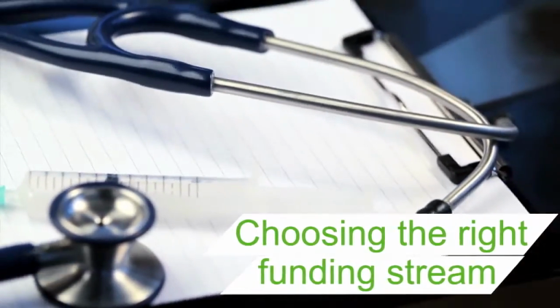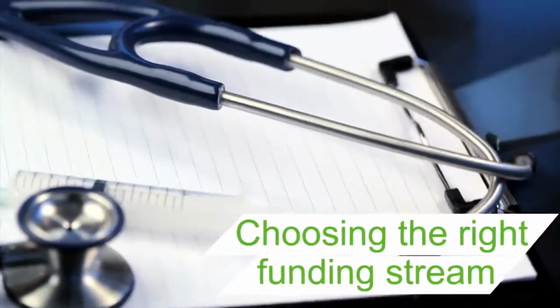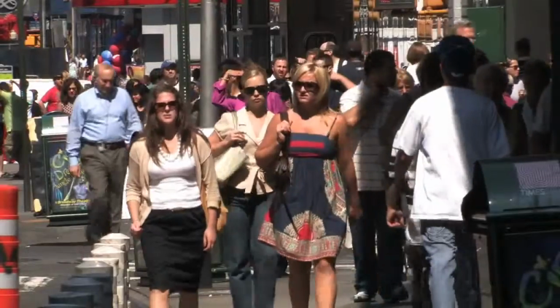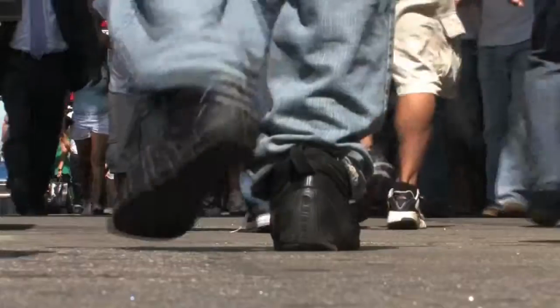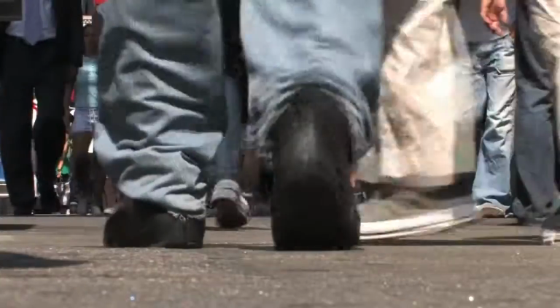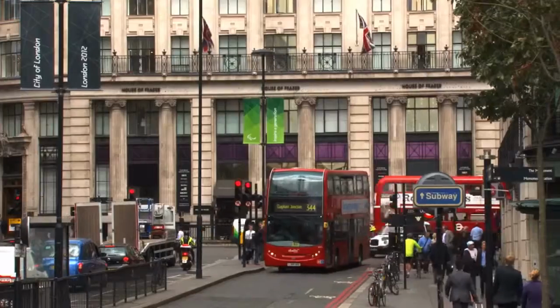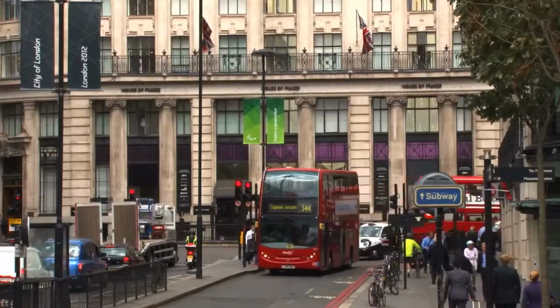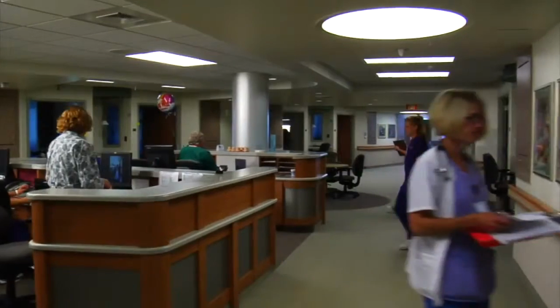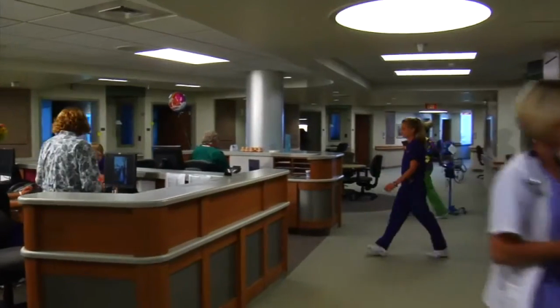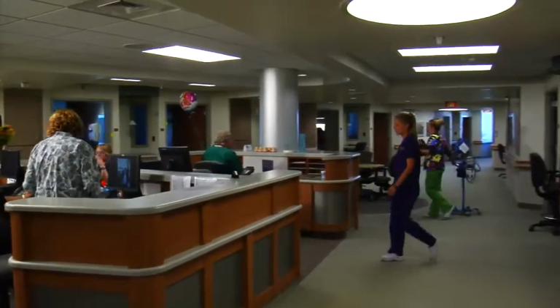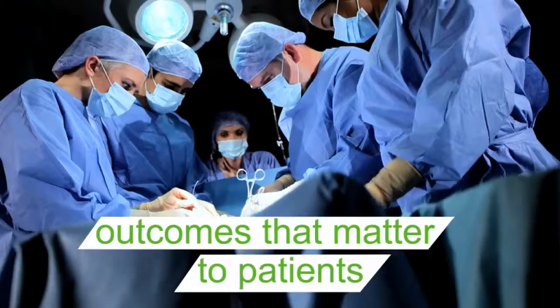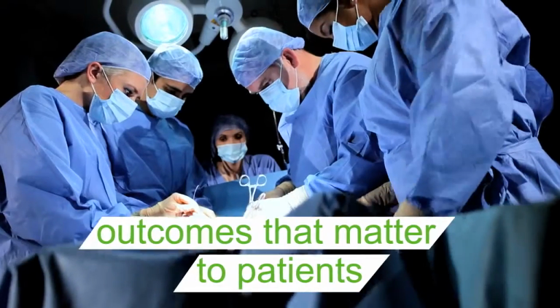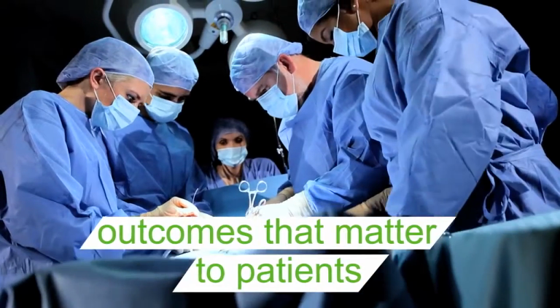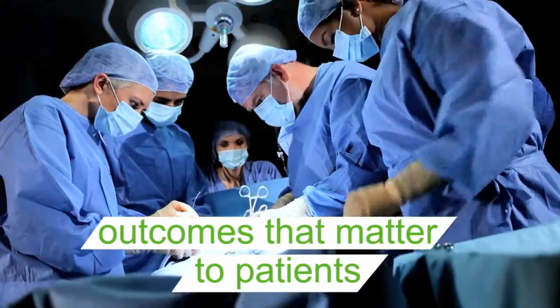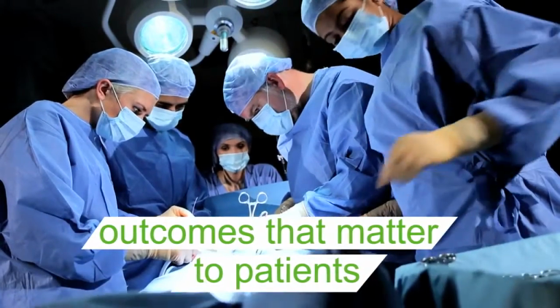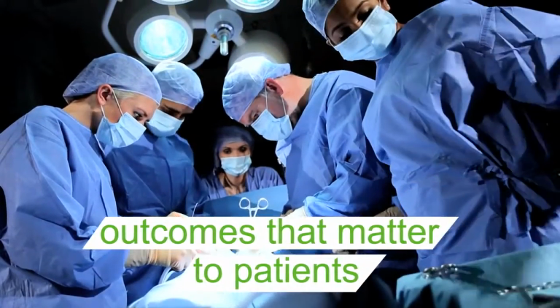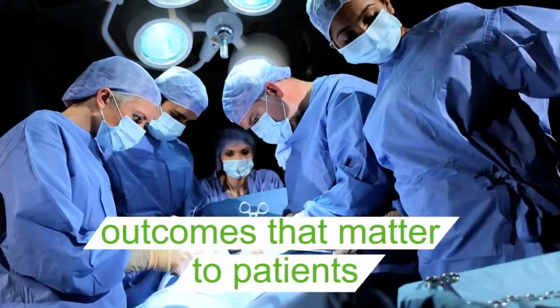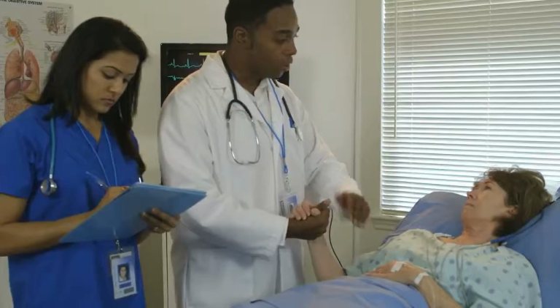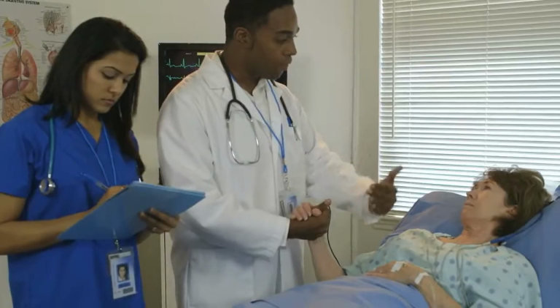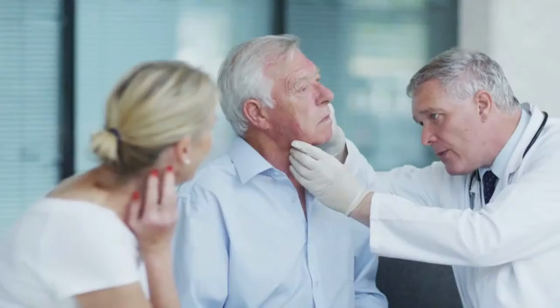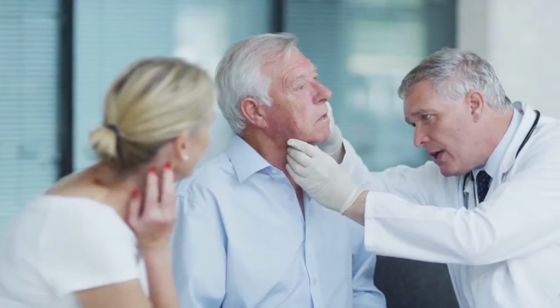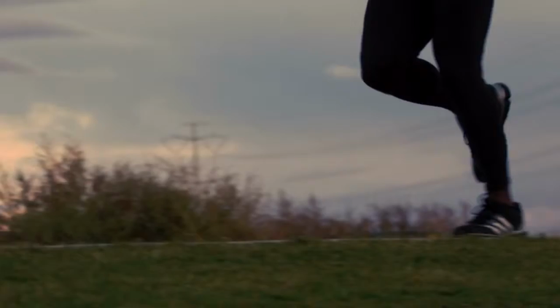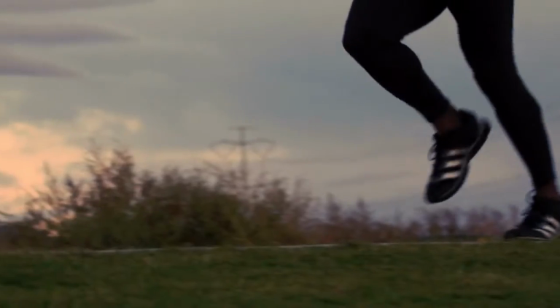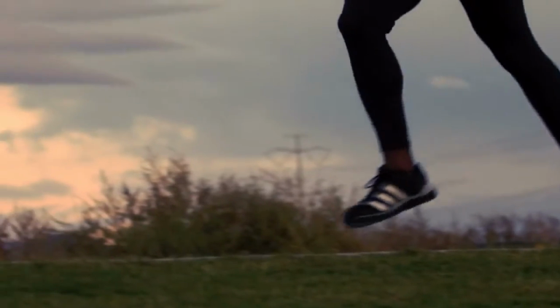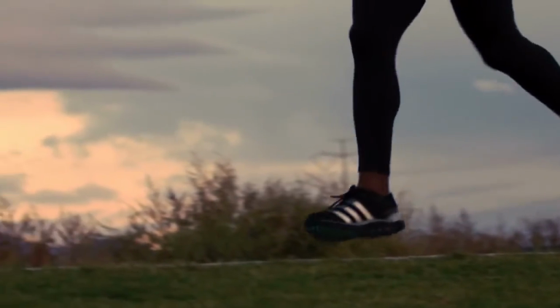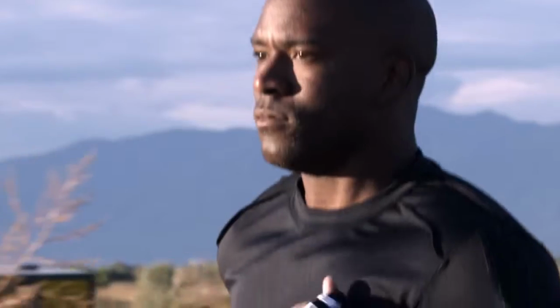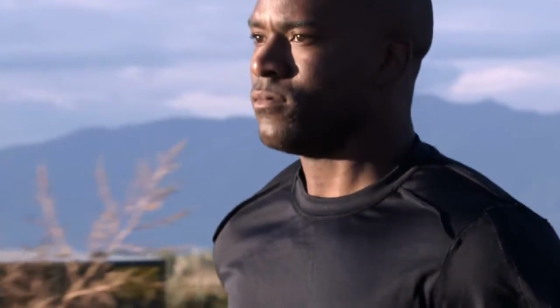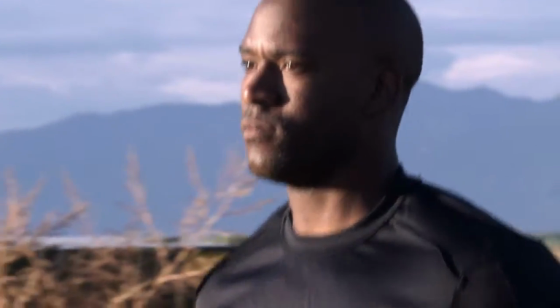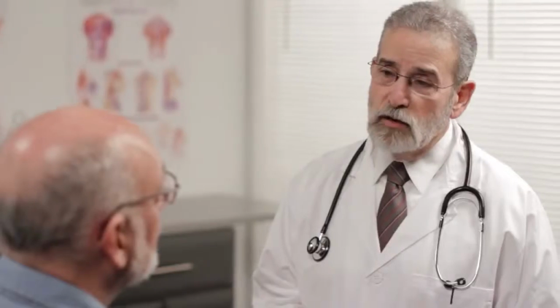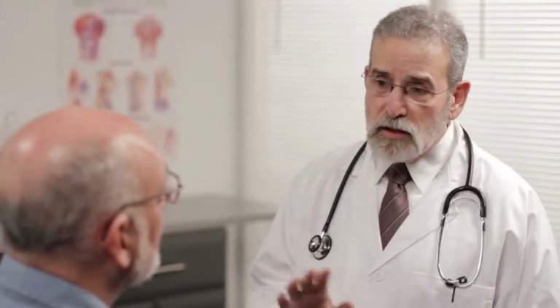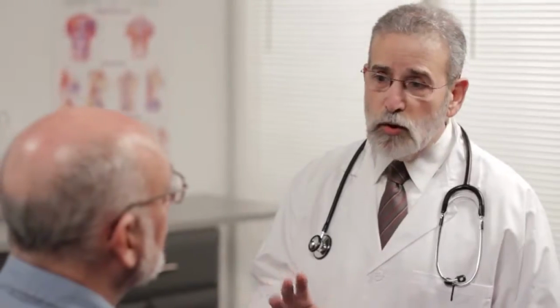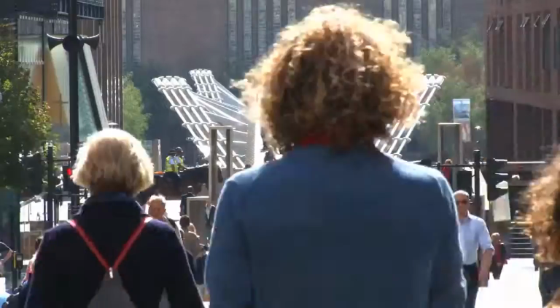RDS emphasizes the importance of involving patients throughout the research process, starting at the design stage. This can ensure that the research addresses issues important to them.